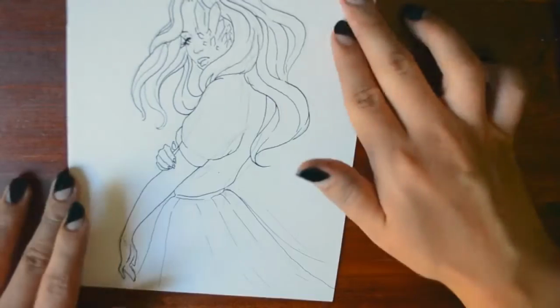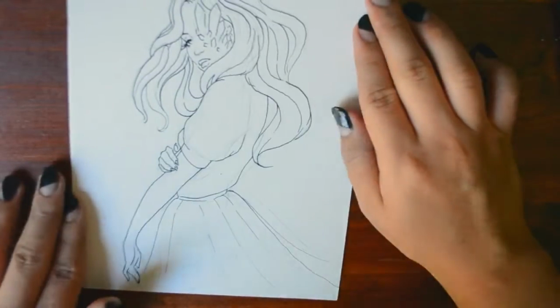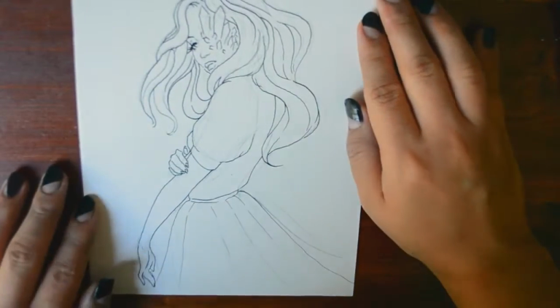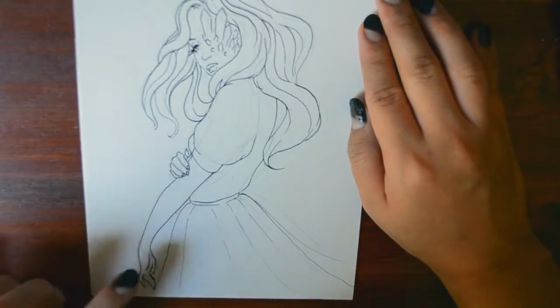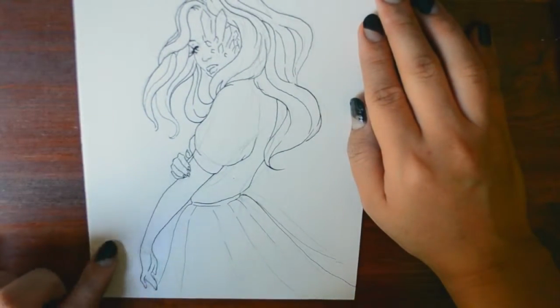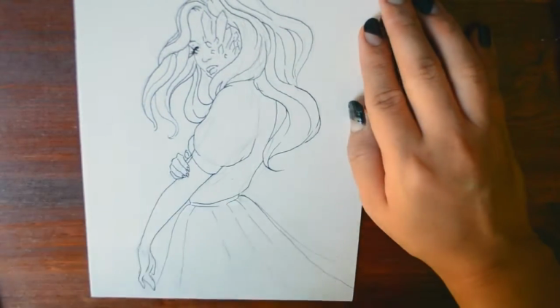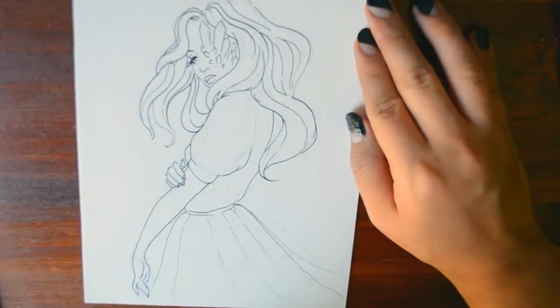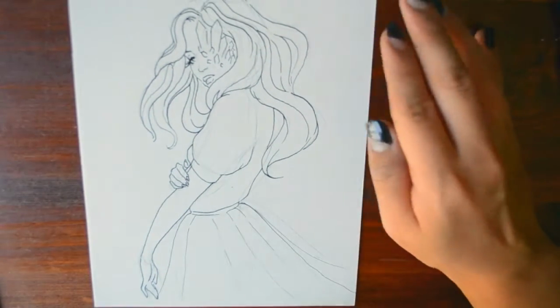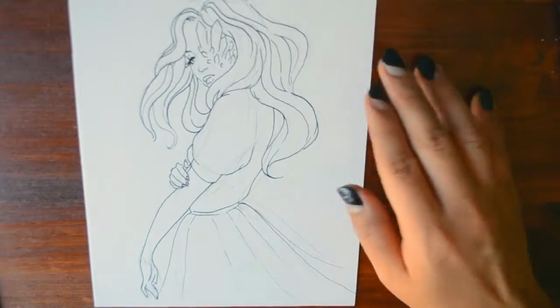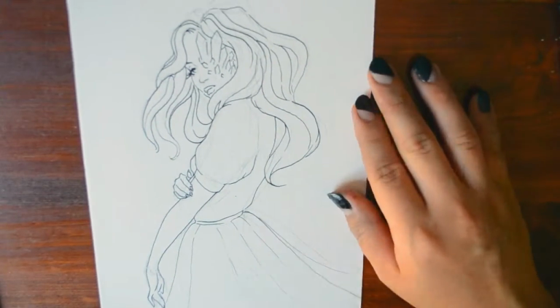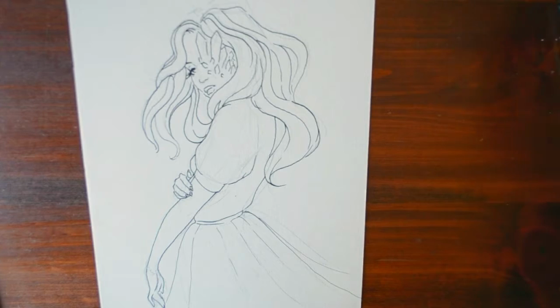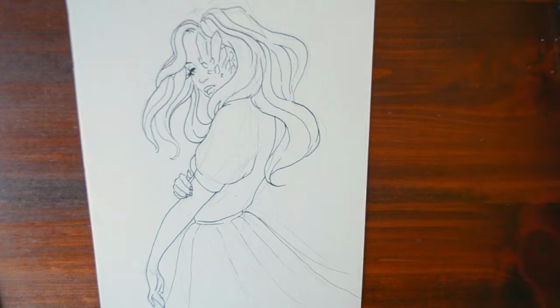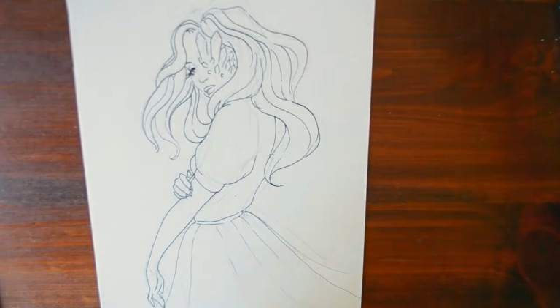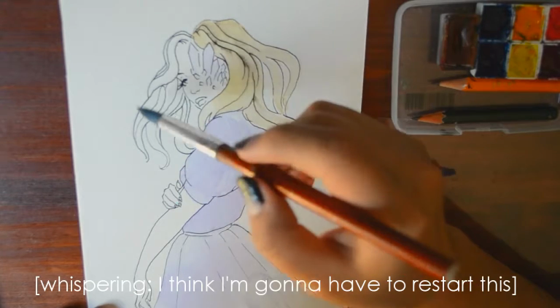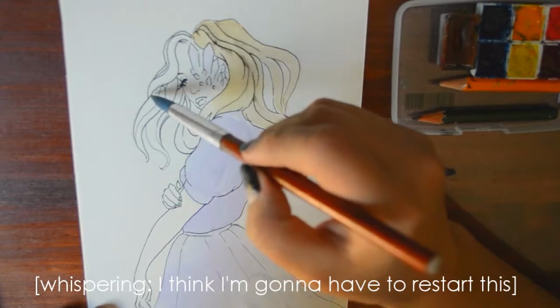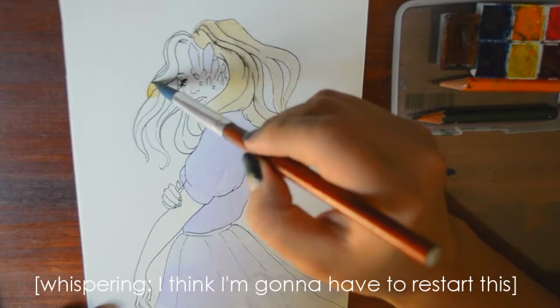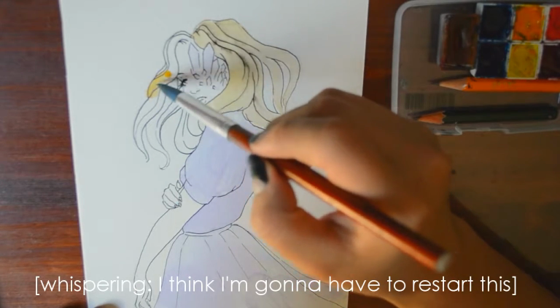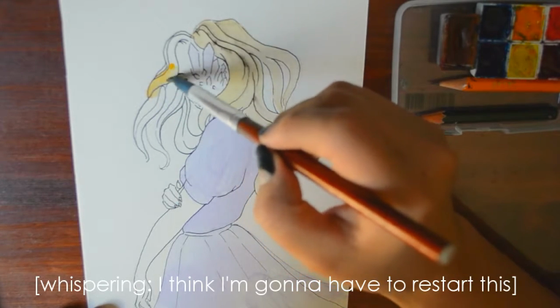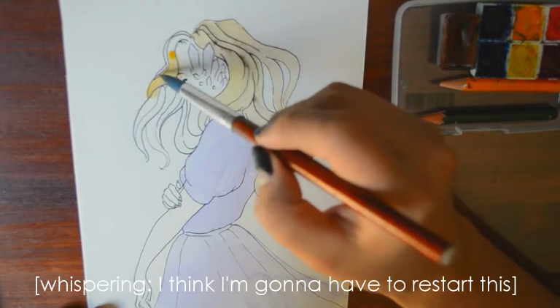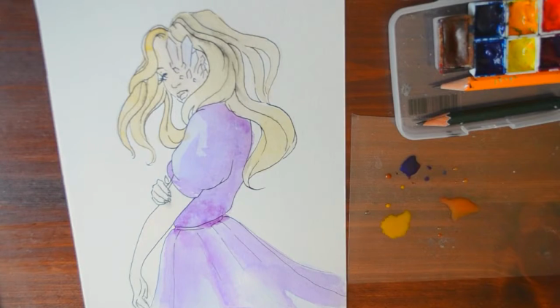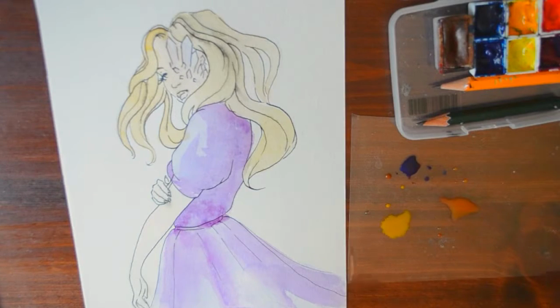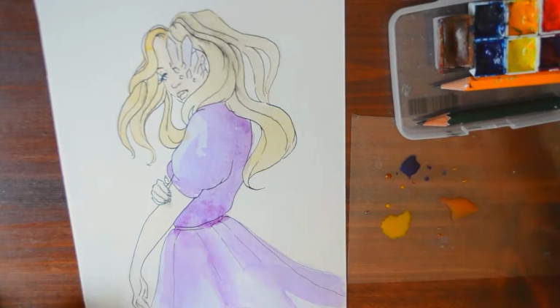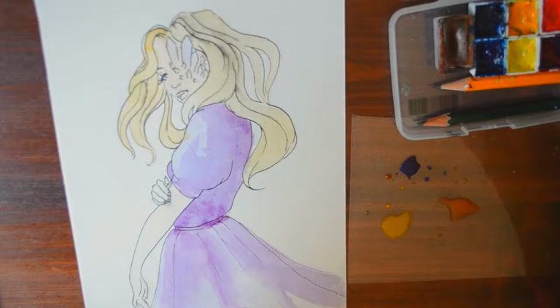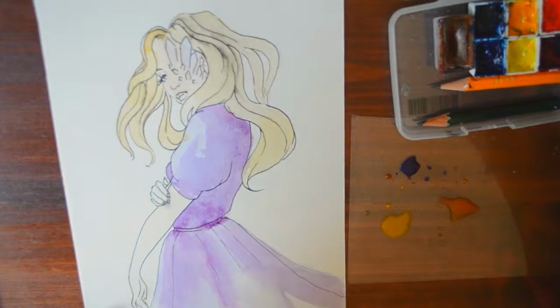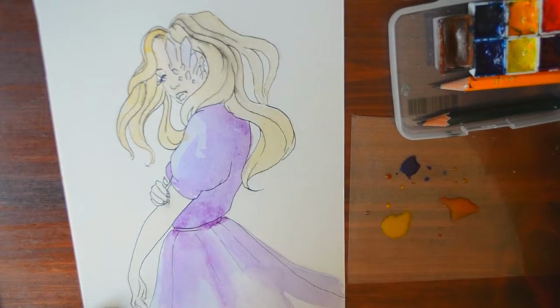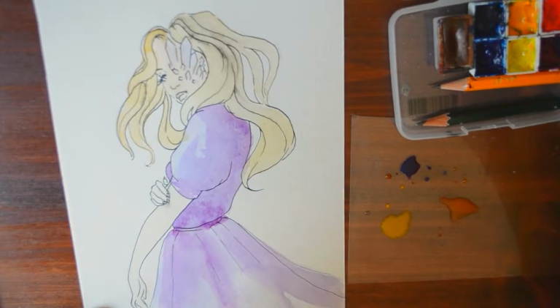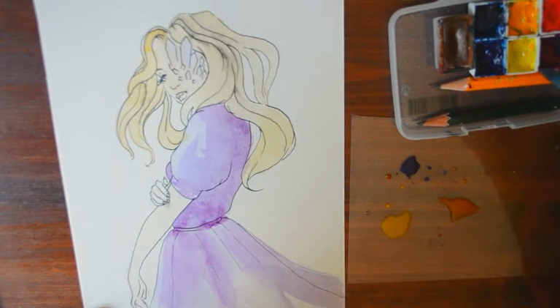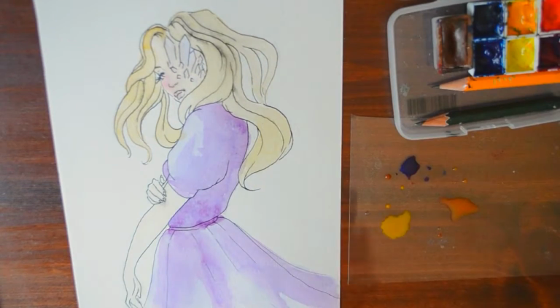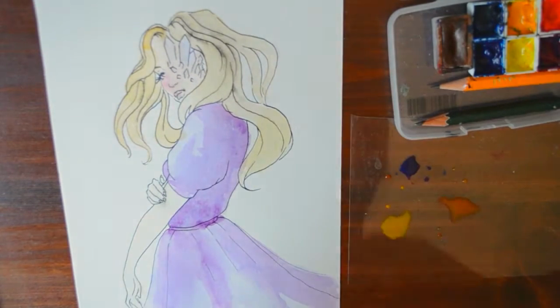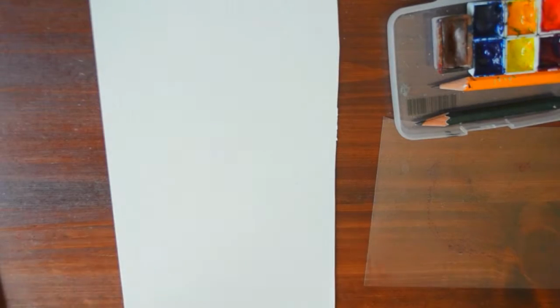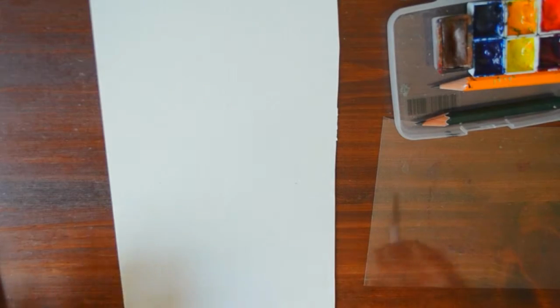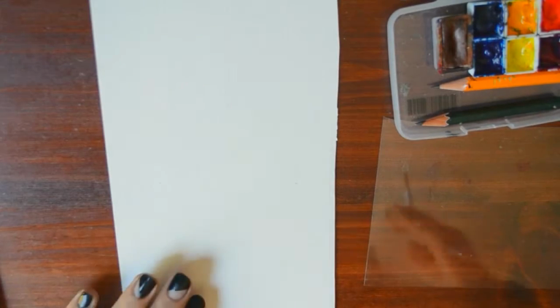Is that arm too long? What do you think? Oh, this is a disaster. I think we should try again, so let's do the sketch again.